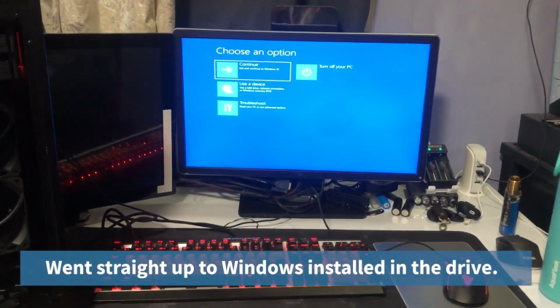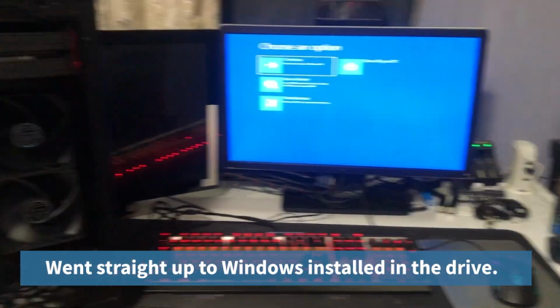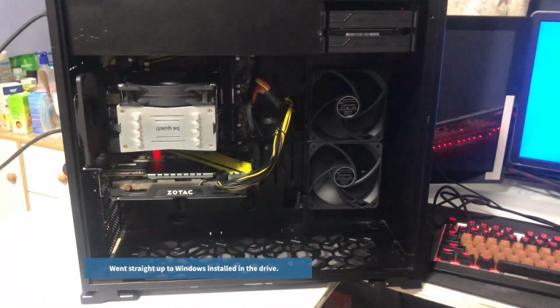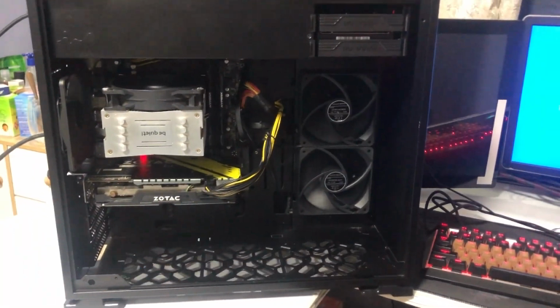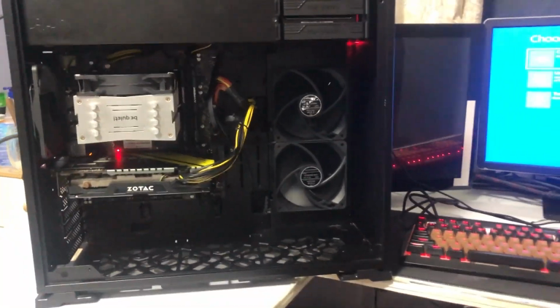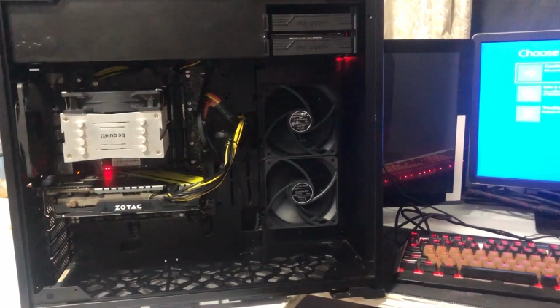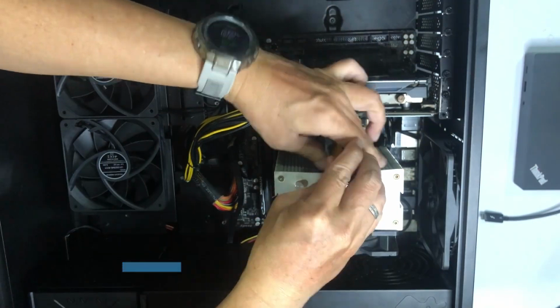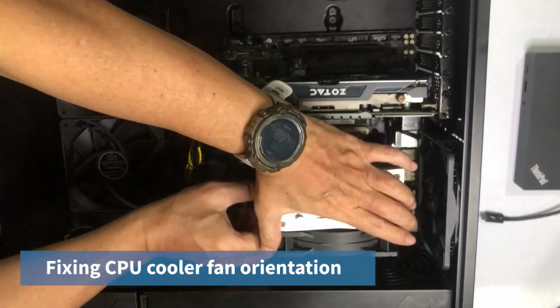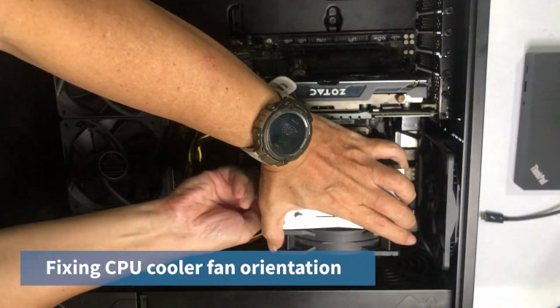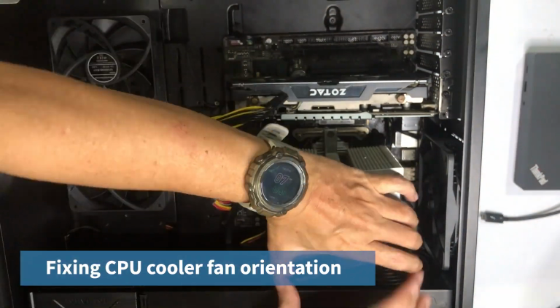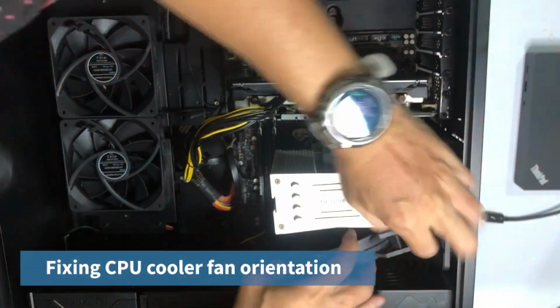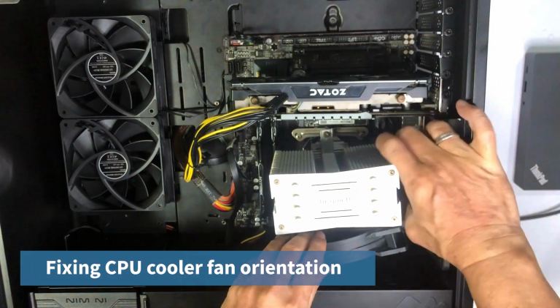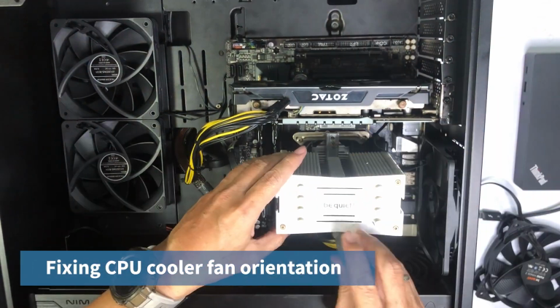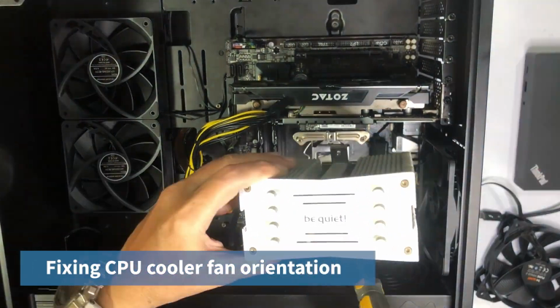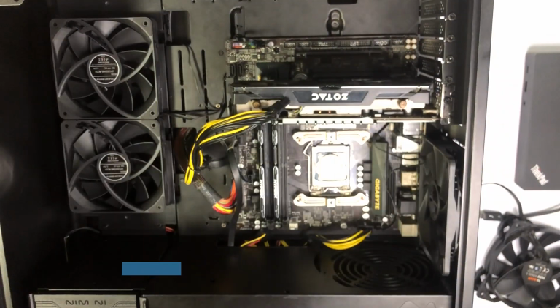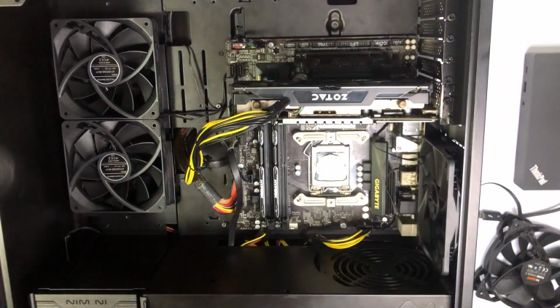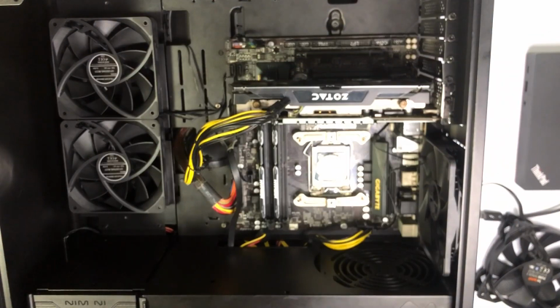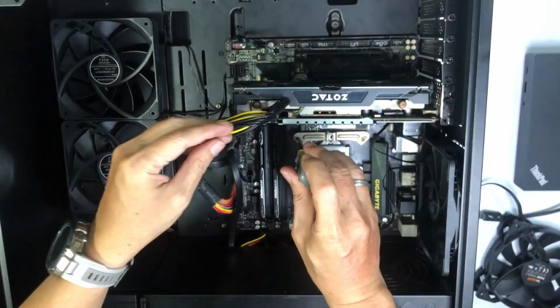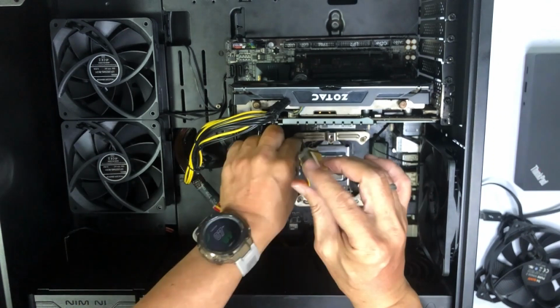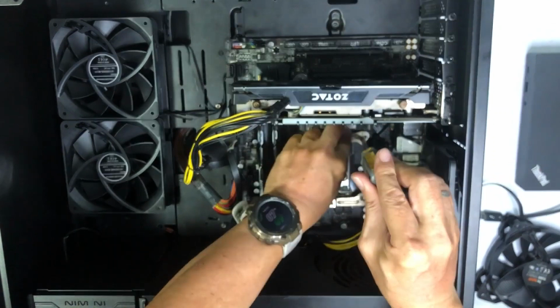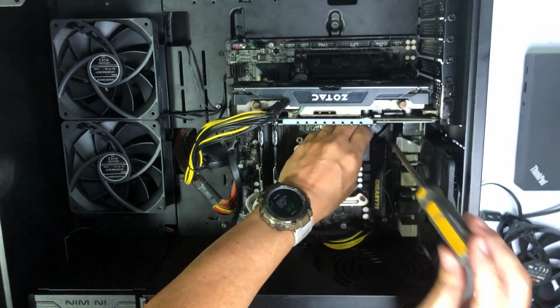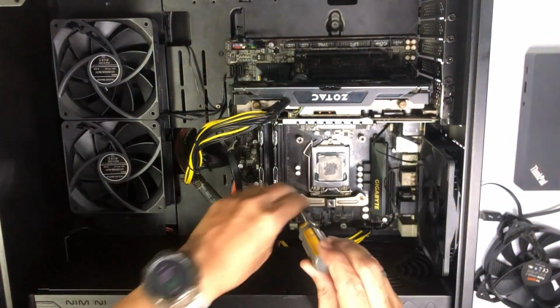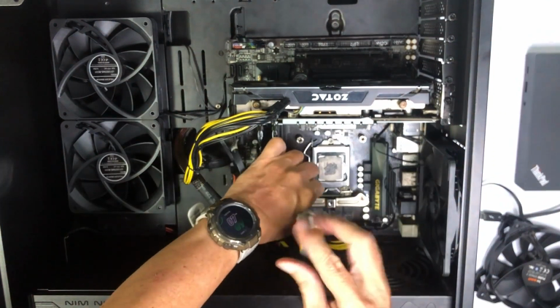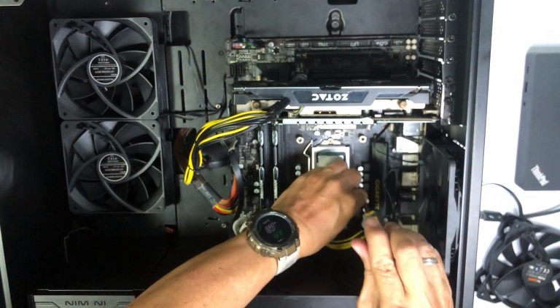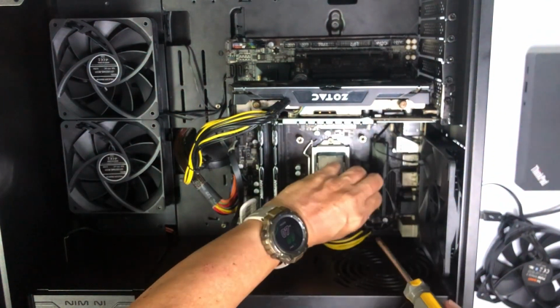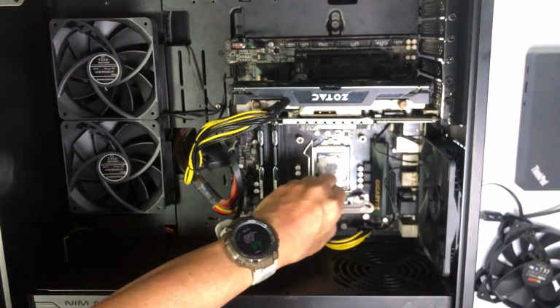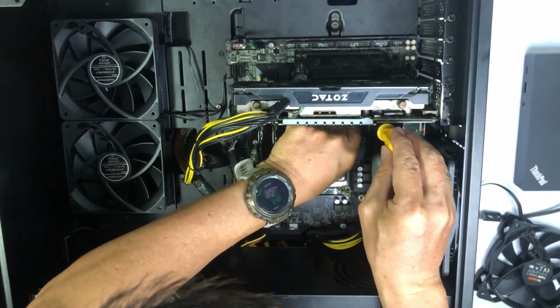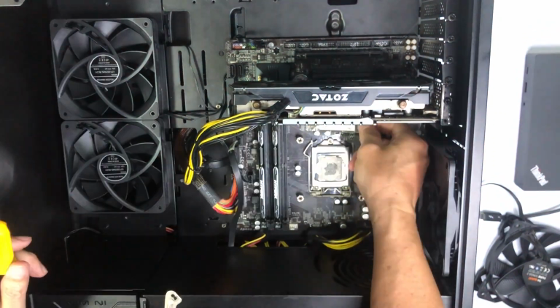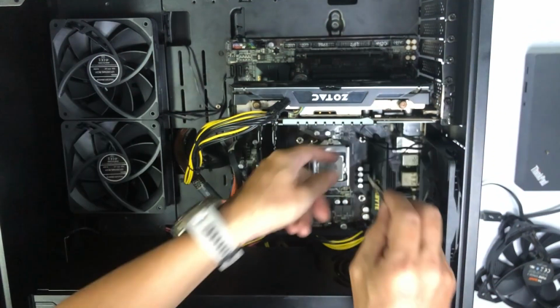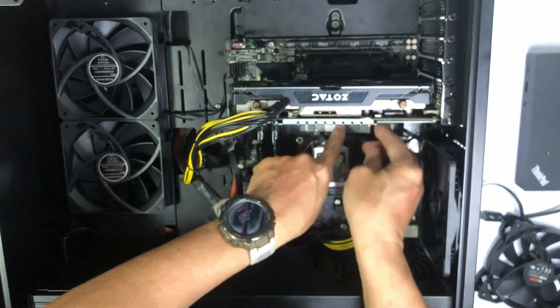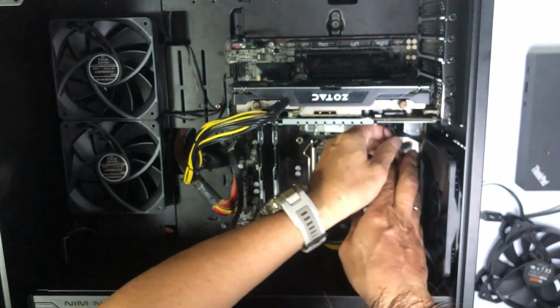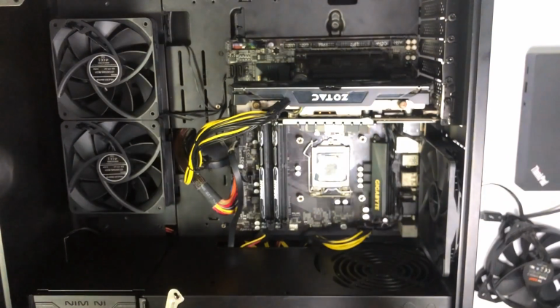At this point, I realize that the CPU cooler fan's orientation is incorrect. The fan should be blowing air towards the rear casing fan, so I'm fixing it and will also be replacing the 256GB NVMe drive with a 512GB one.